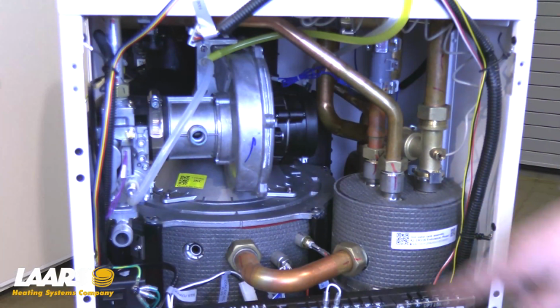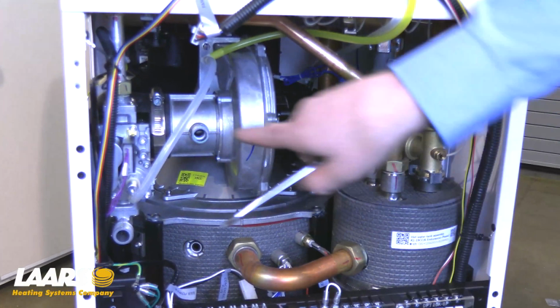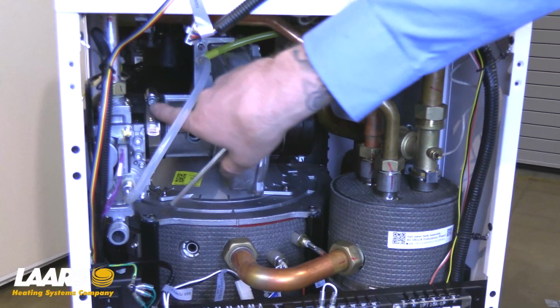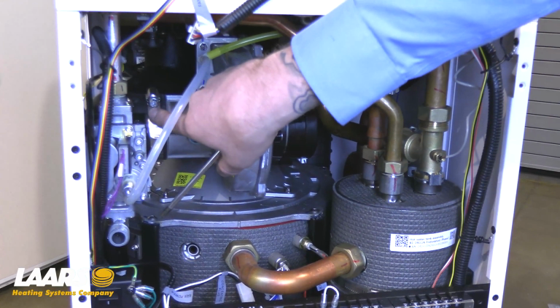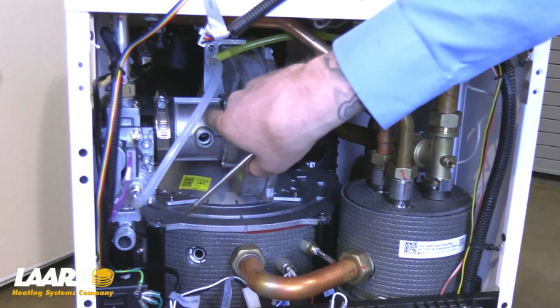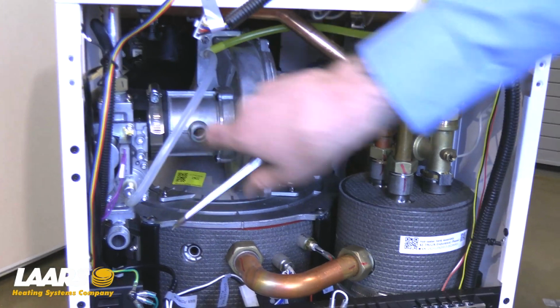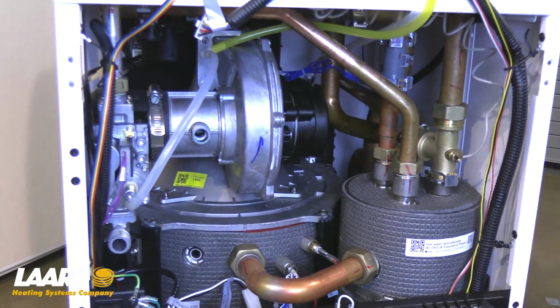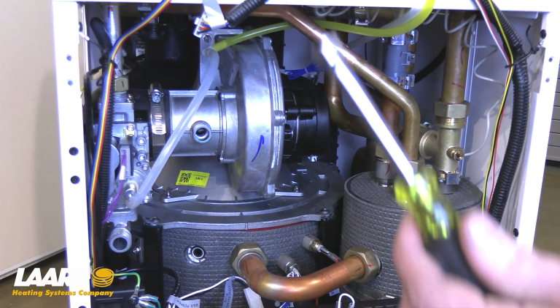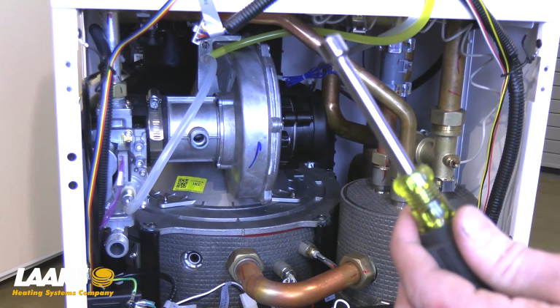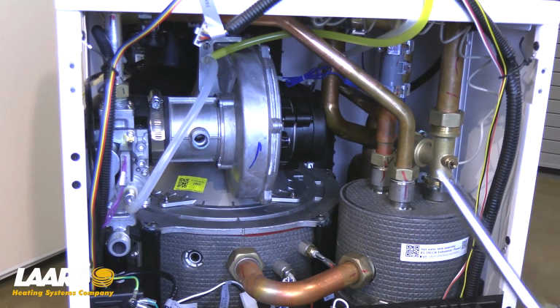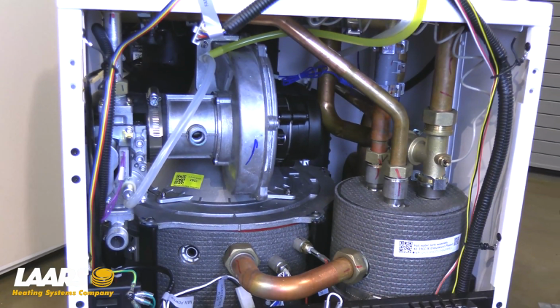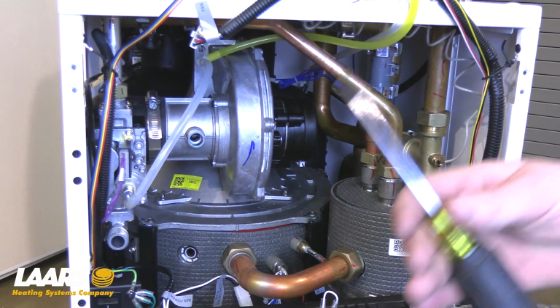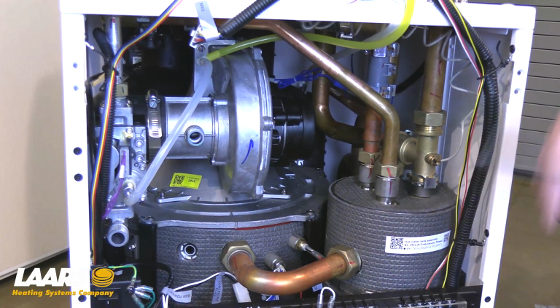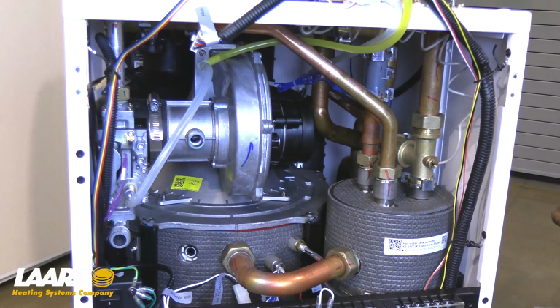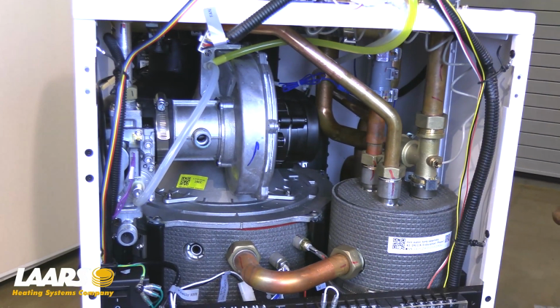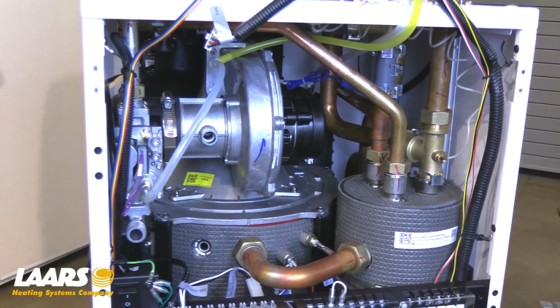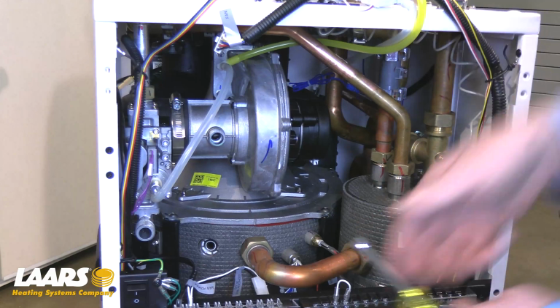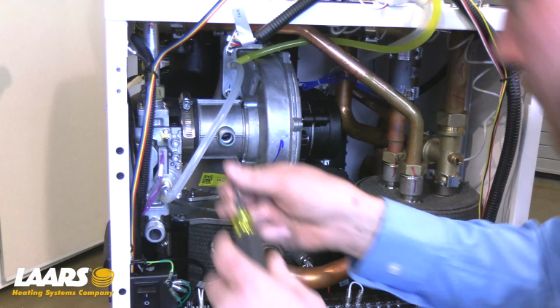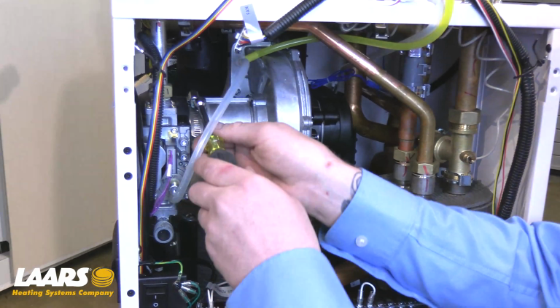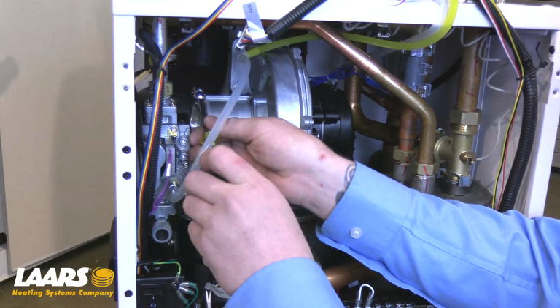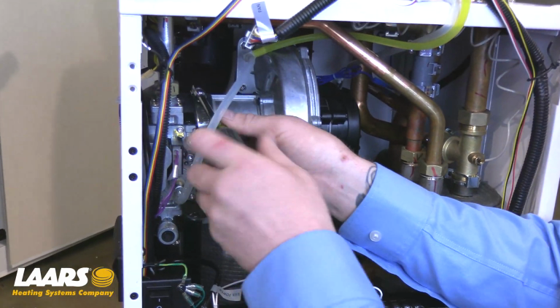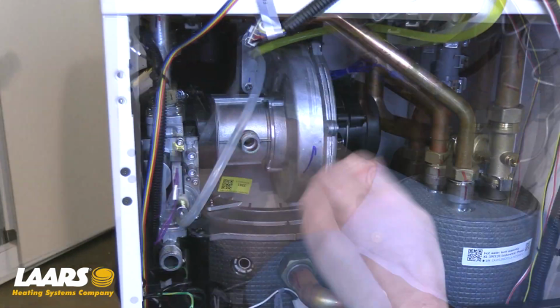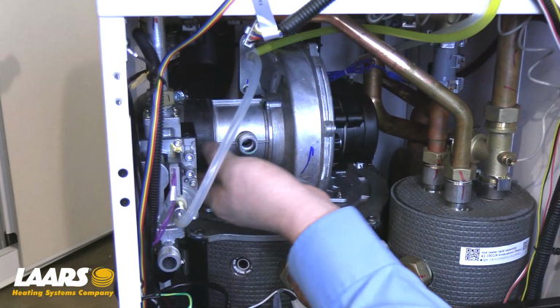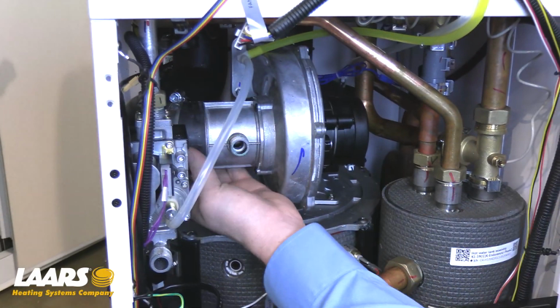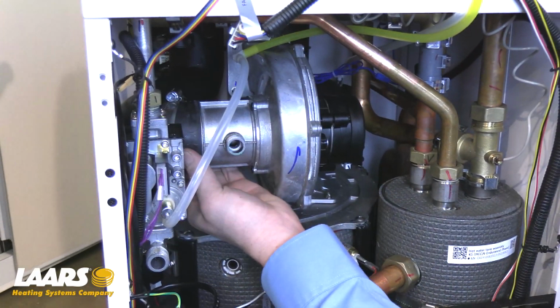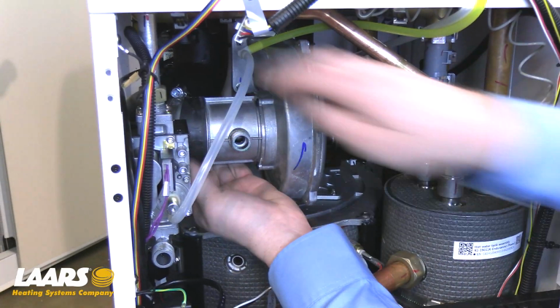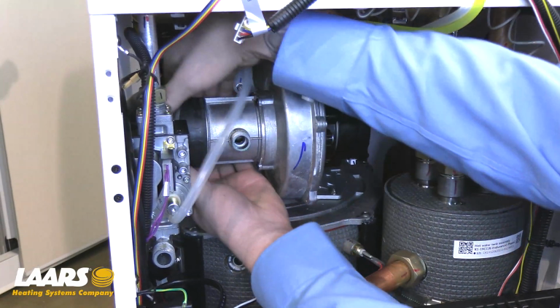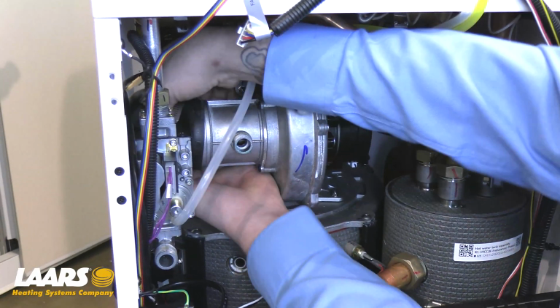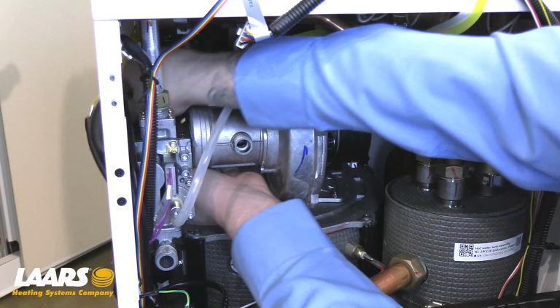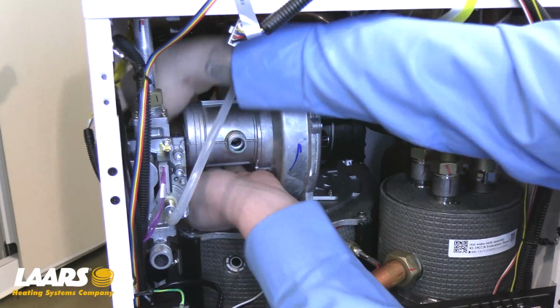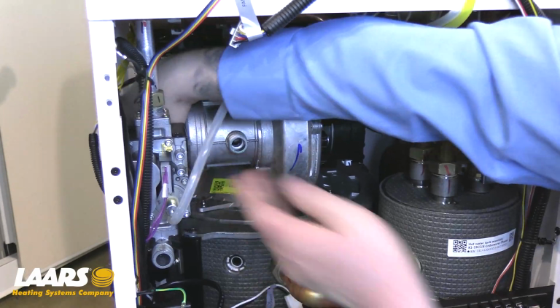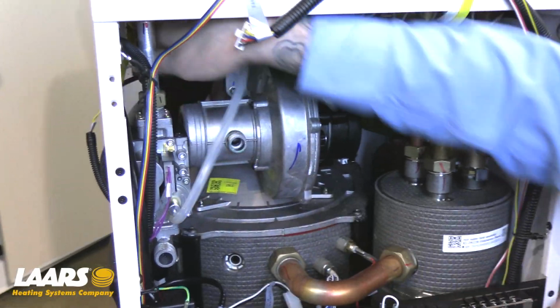Removal of the air intake hose from the blower can be done with a 5/16 nut driver or Phillips head screwdriver. Remove the clamp, and the hose slides off to the left.